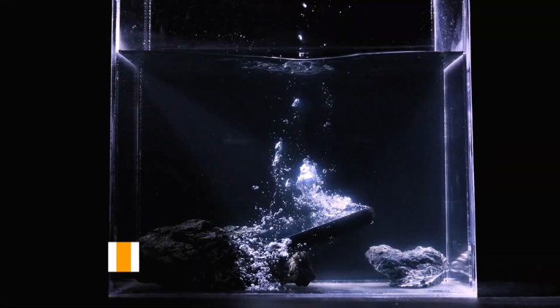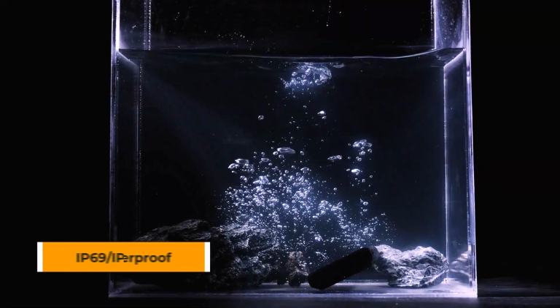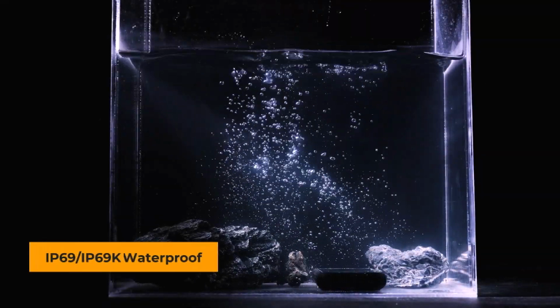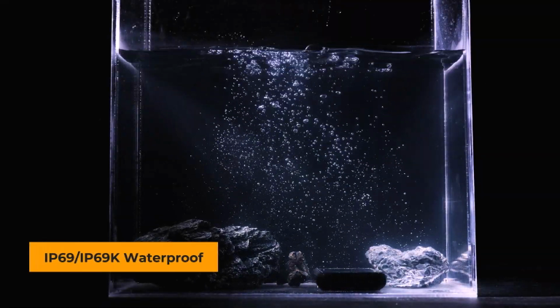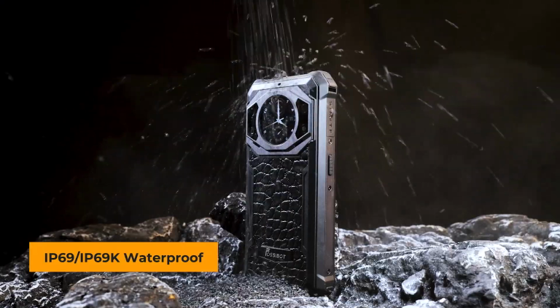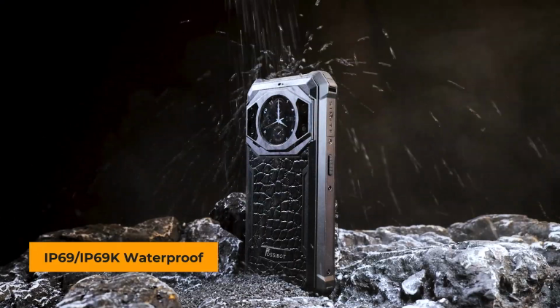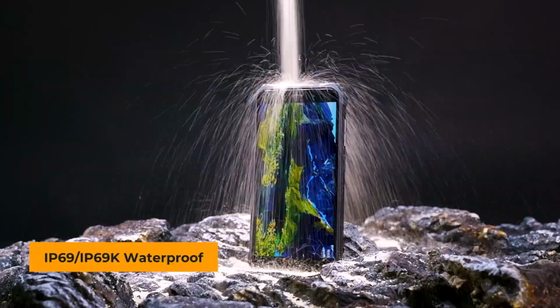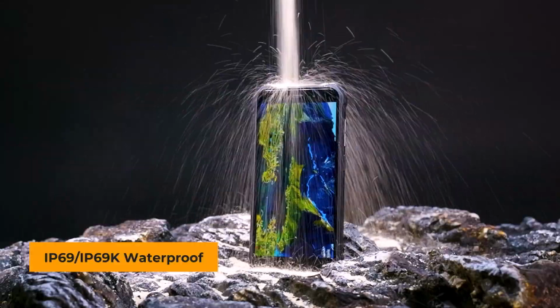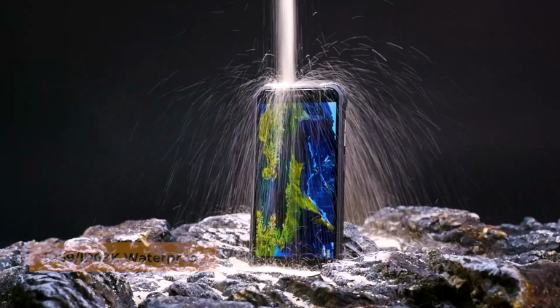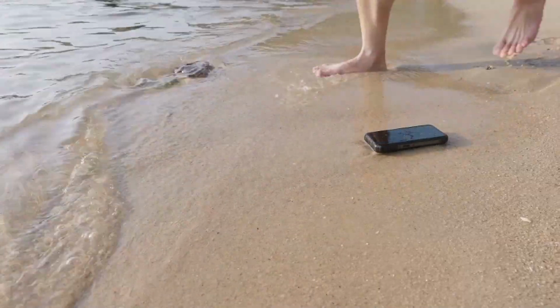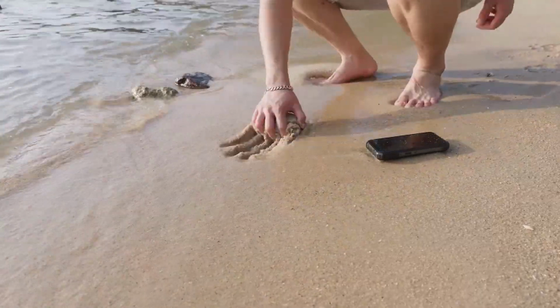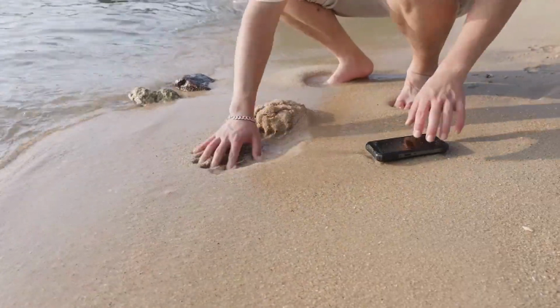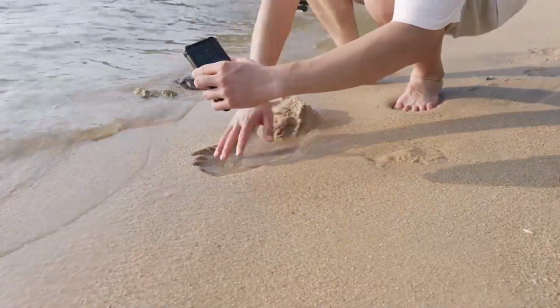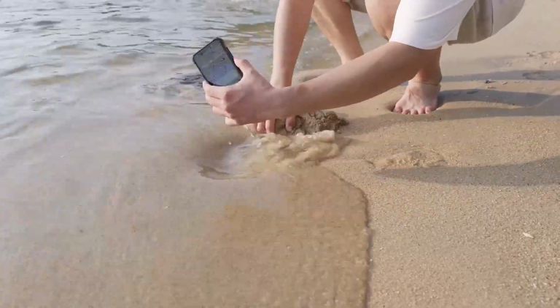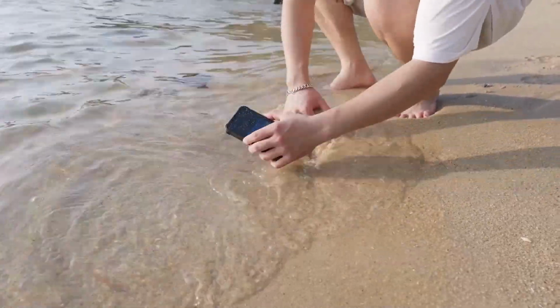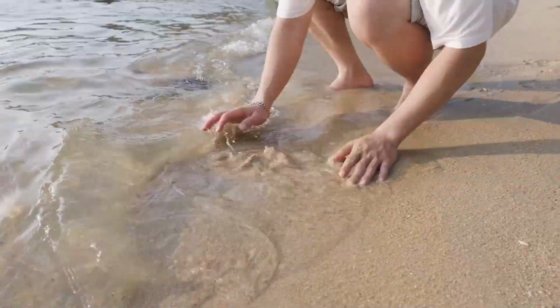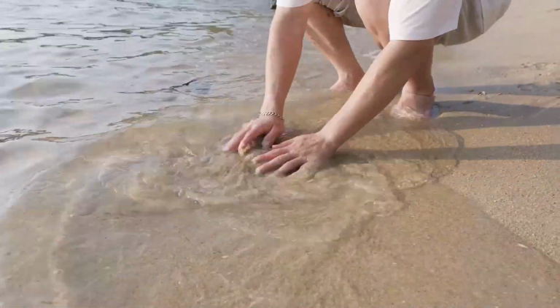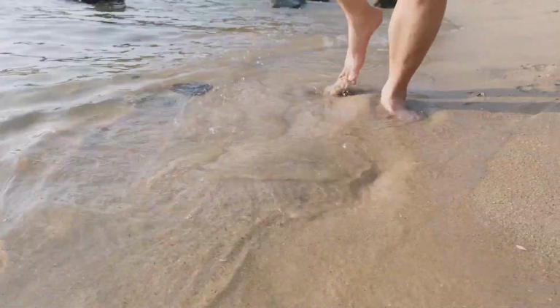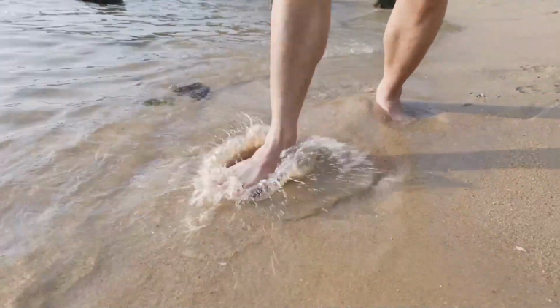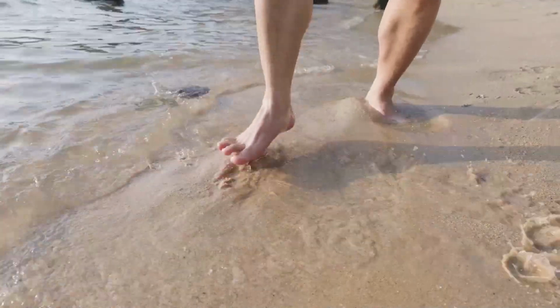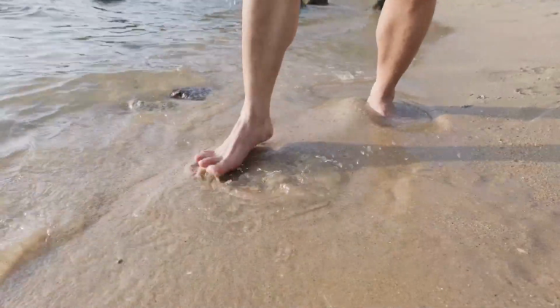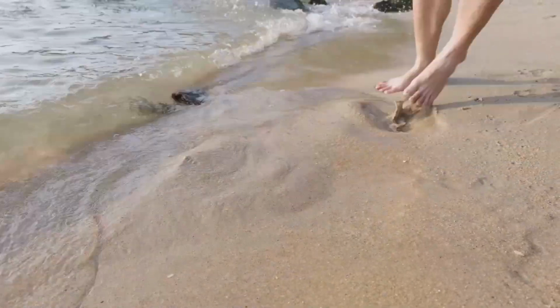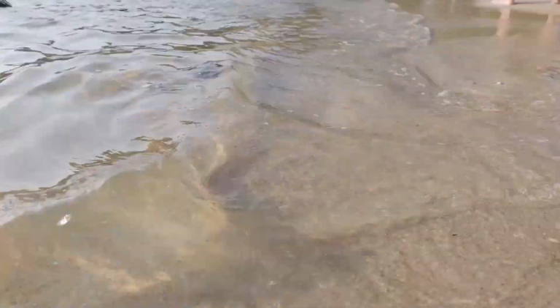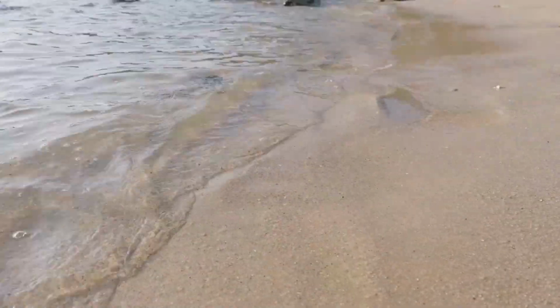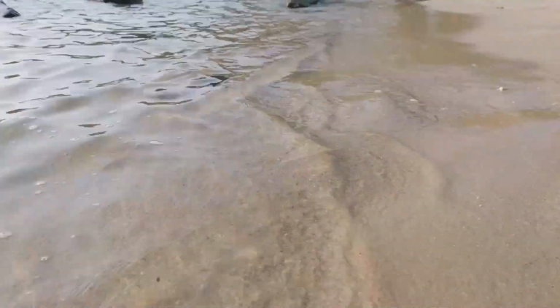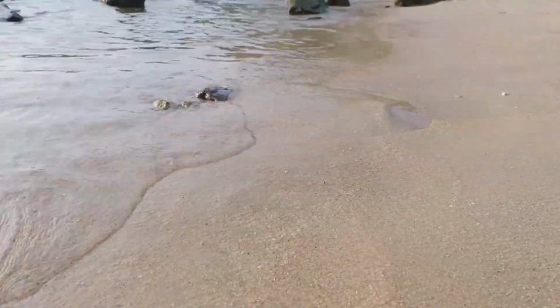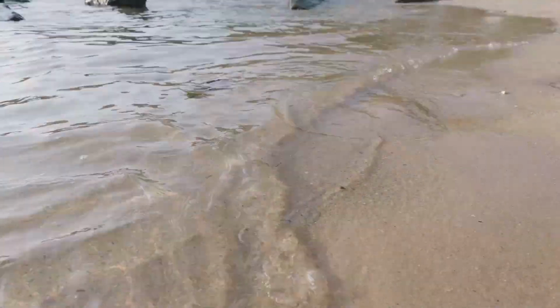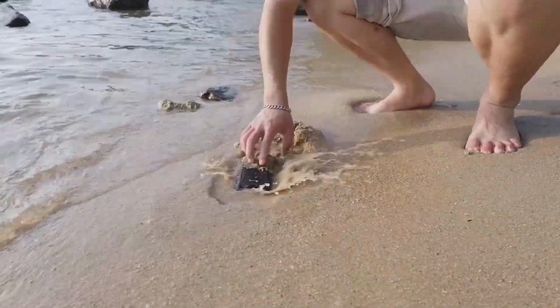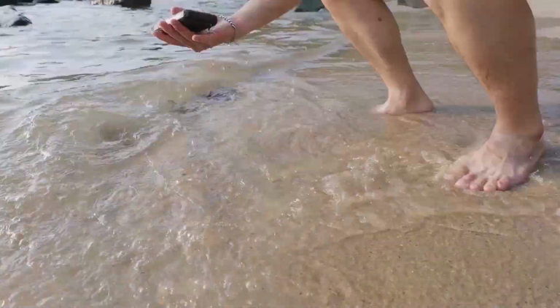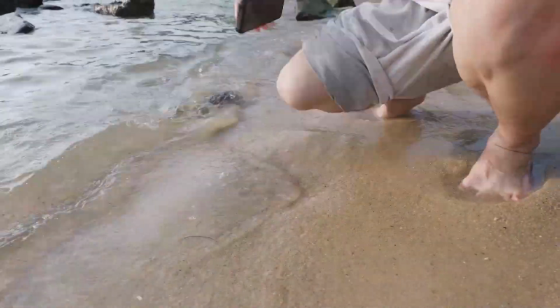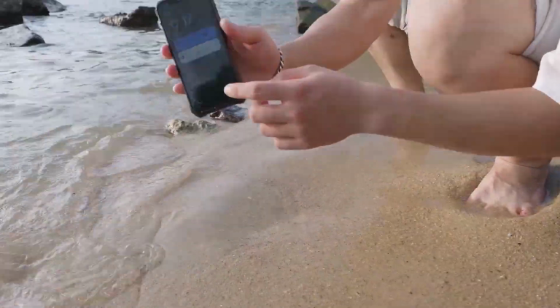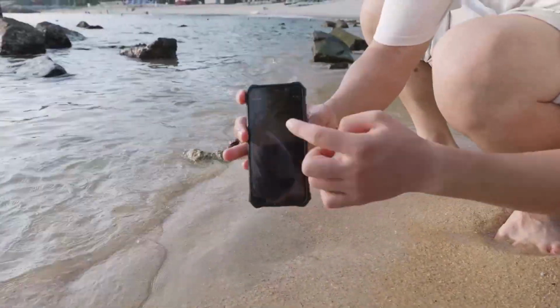With IP69 and IP69K waterproof ratings, it's impervious to water, dust, and all weather conditions, and its rugged yet elegant design makes it an ideal choice for outdoor usage.